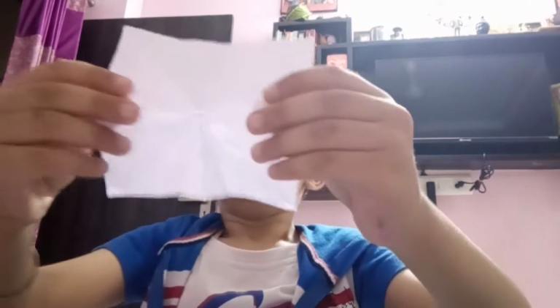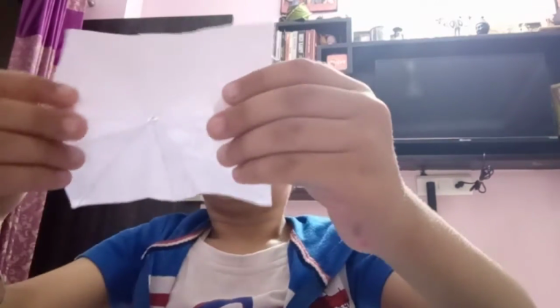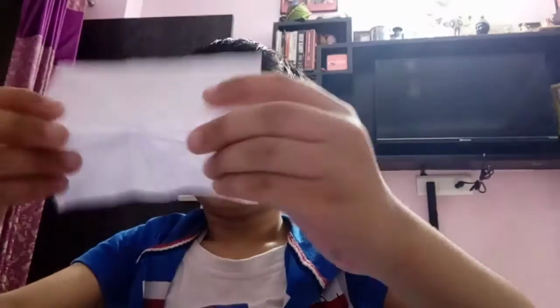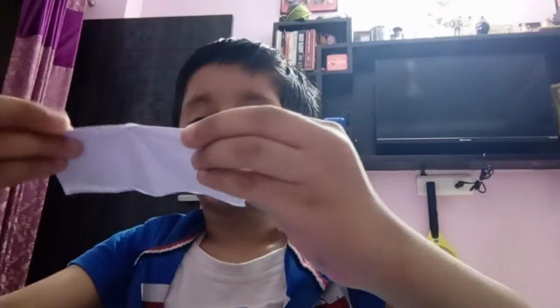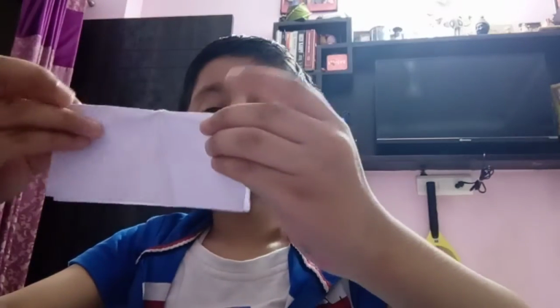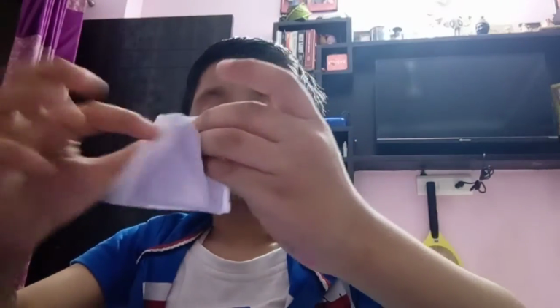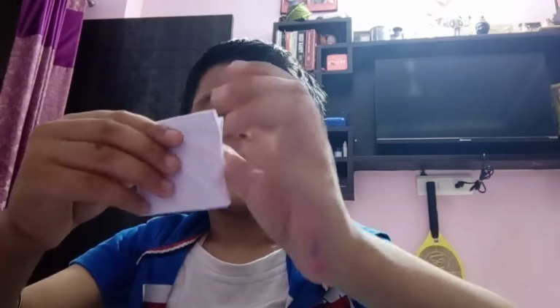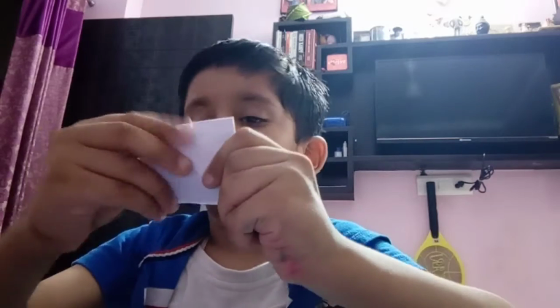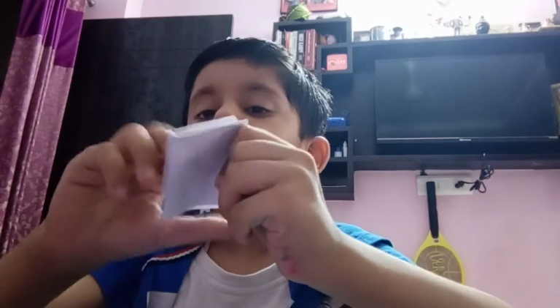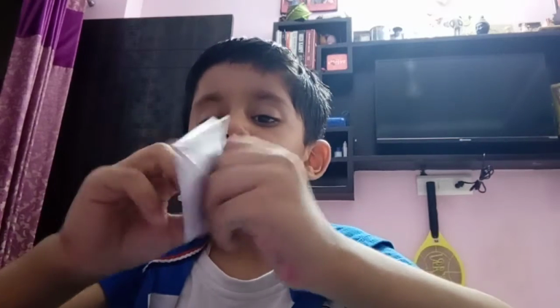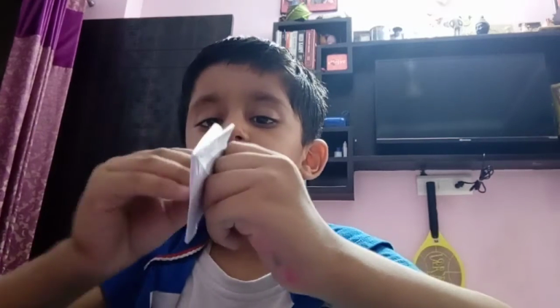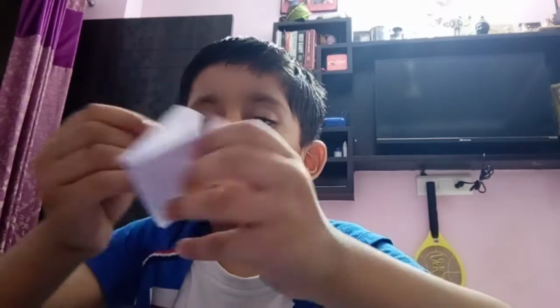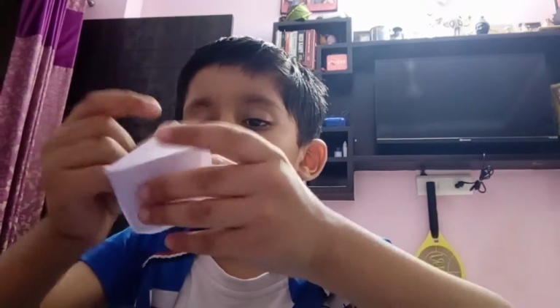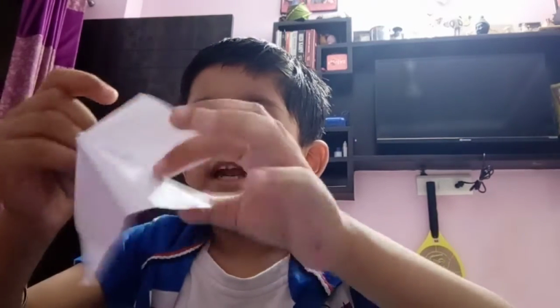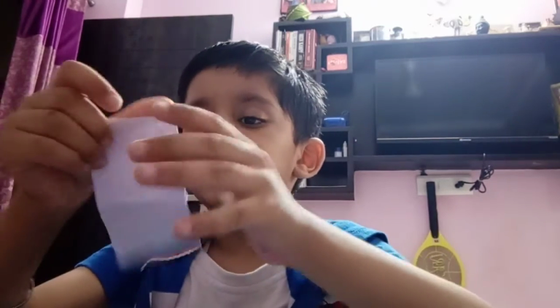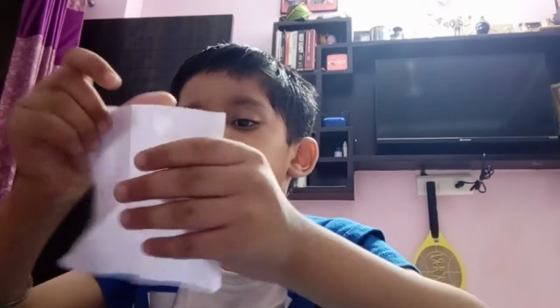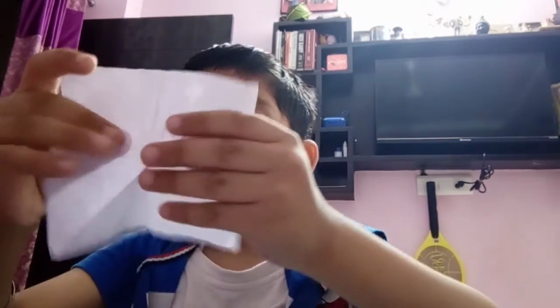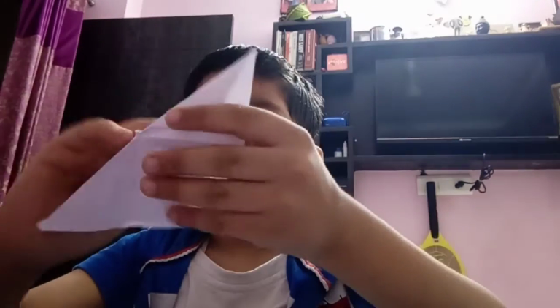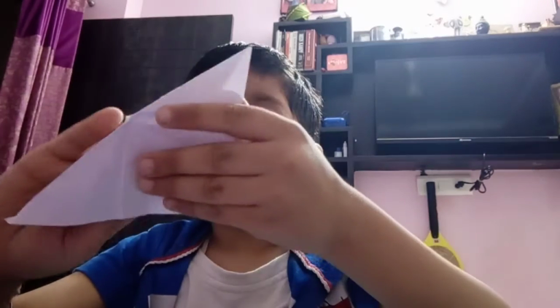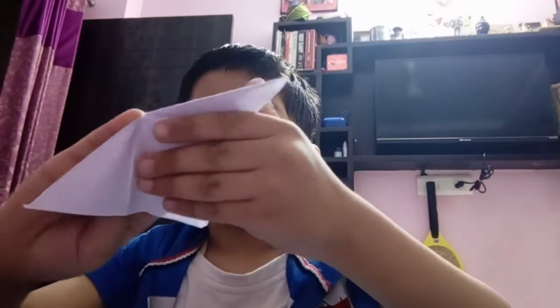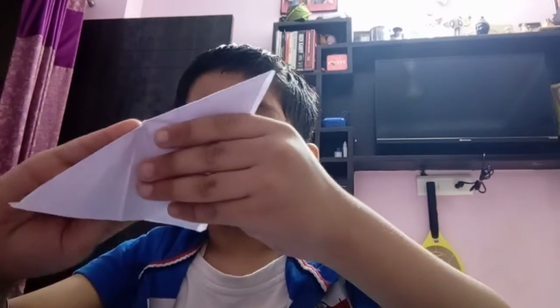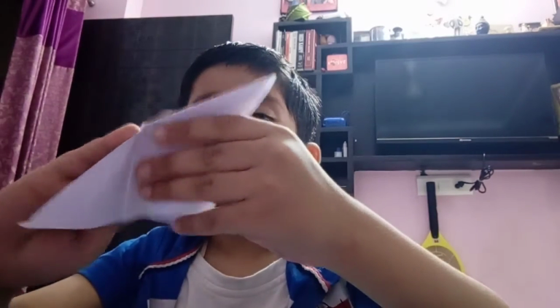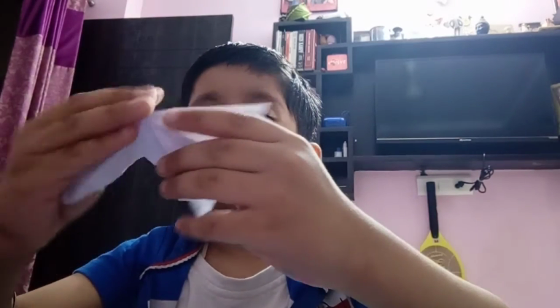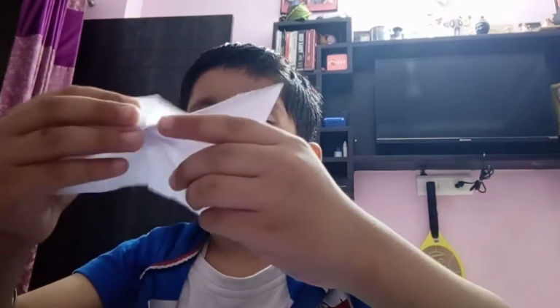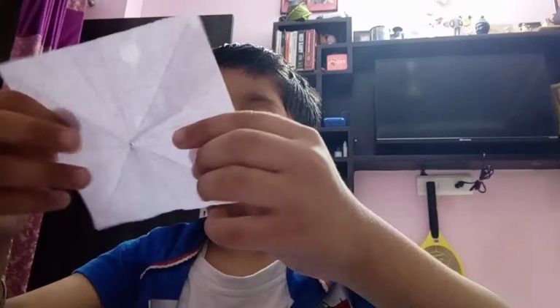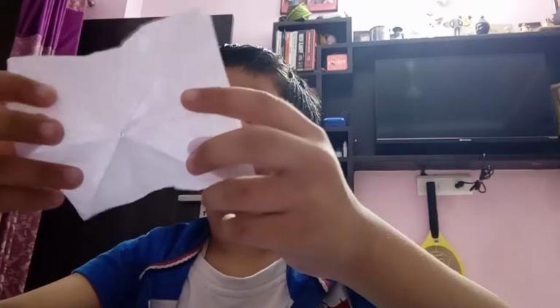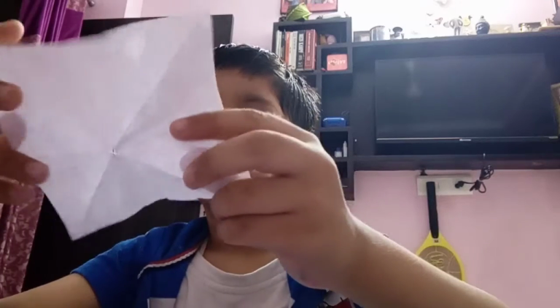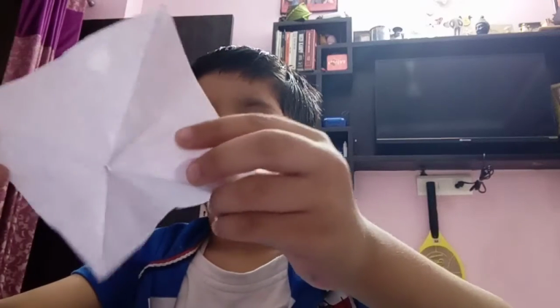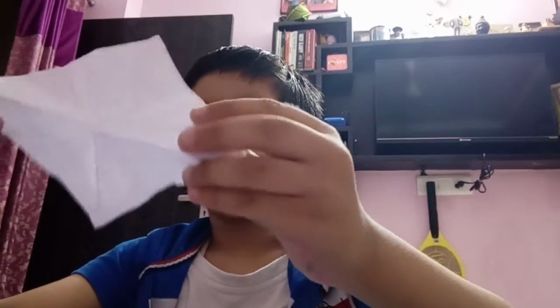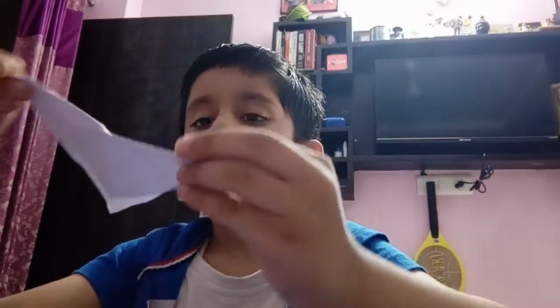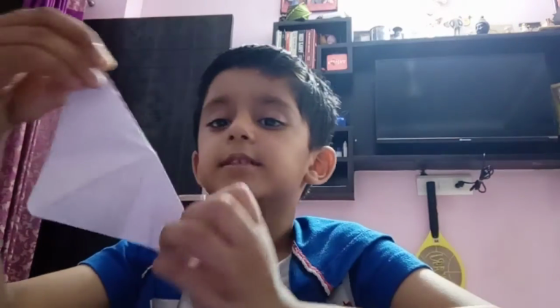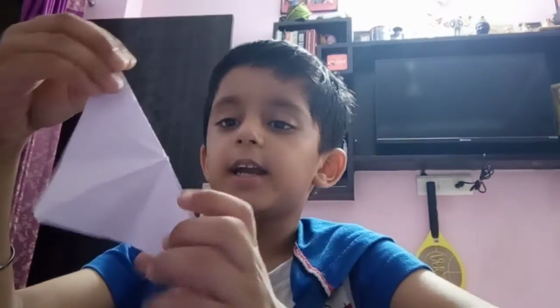Do like this and like this, open it, make a triangle like this, same the other side.